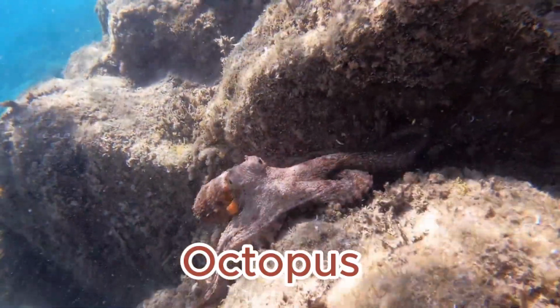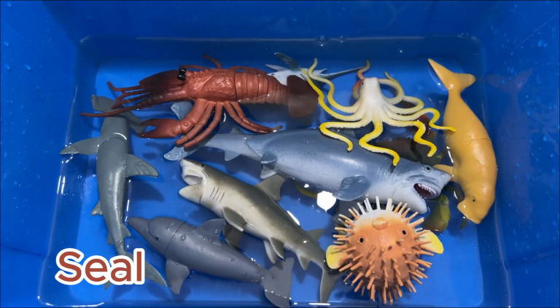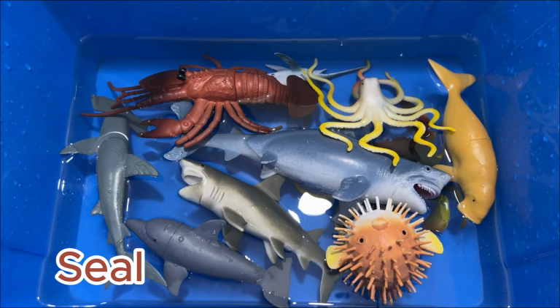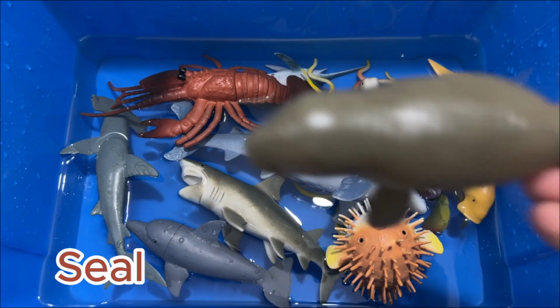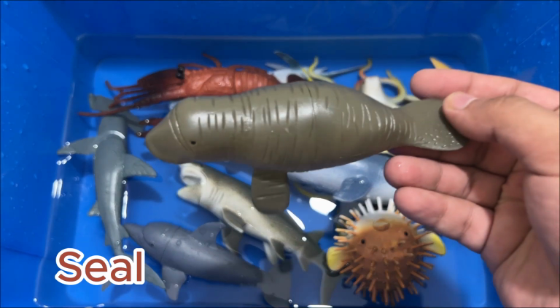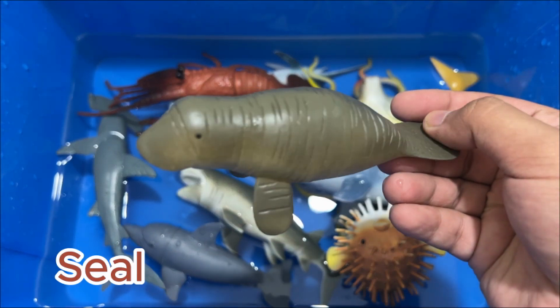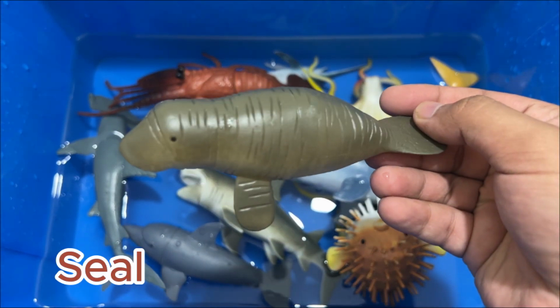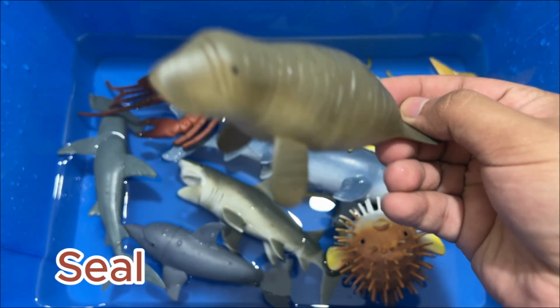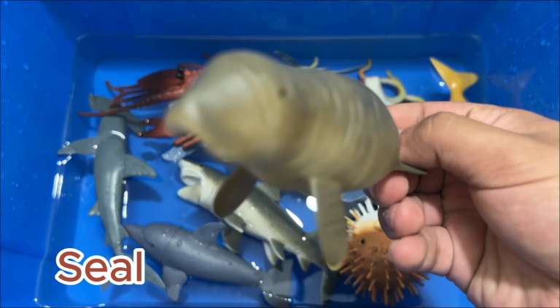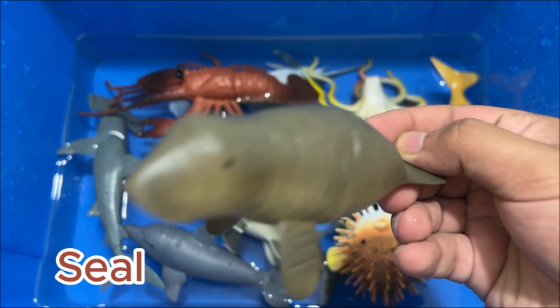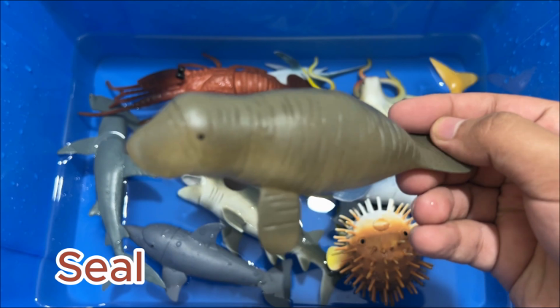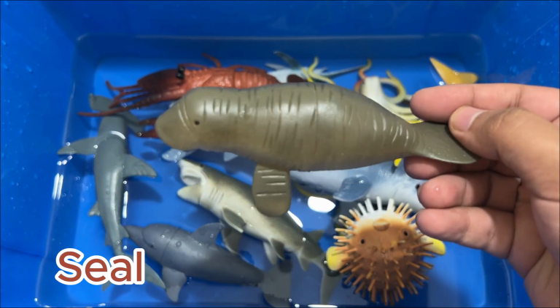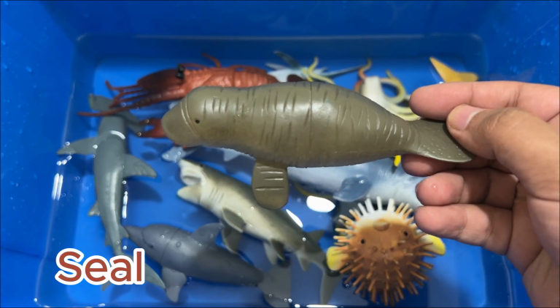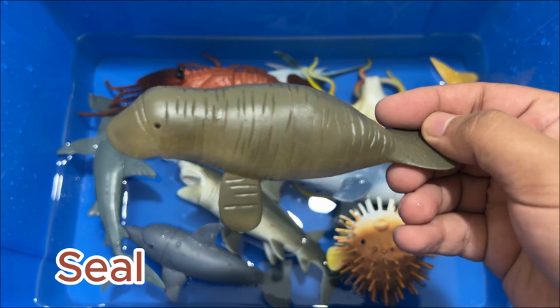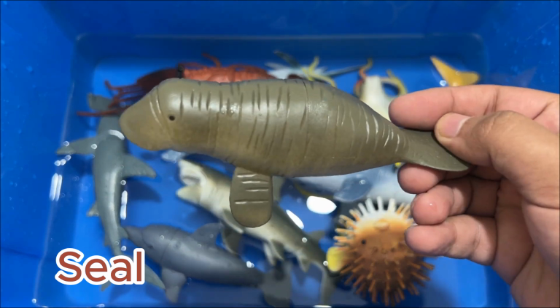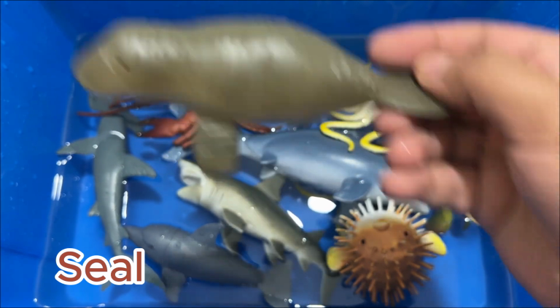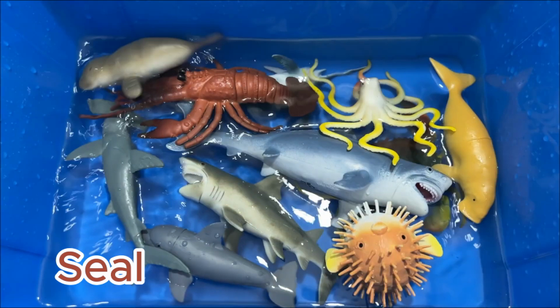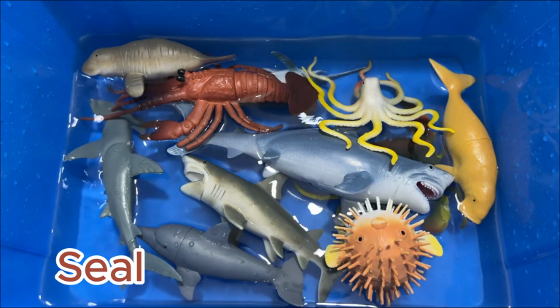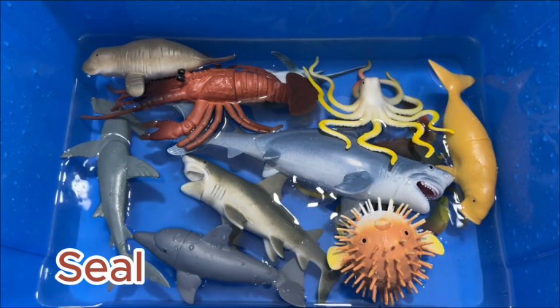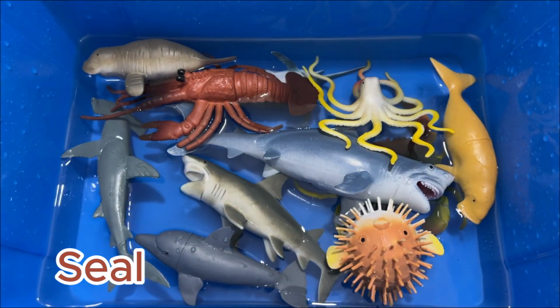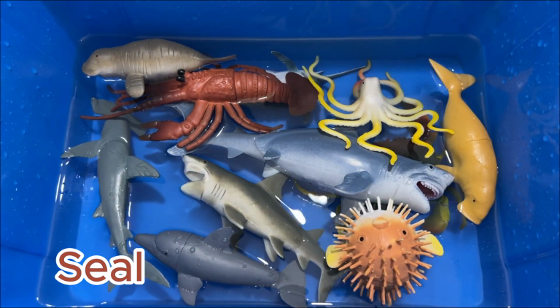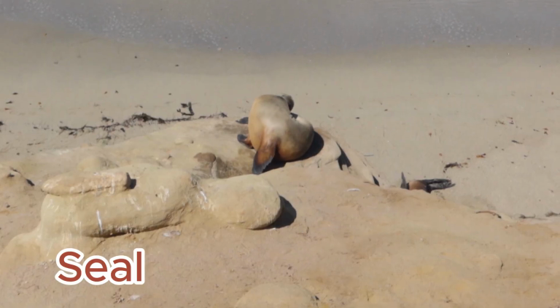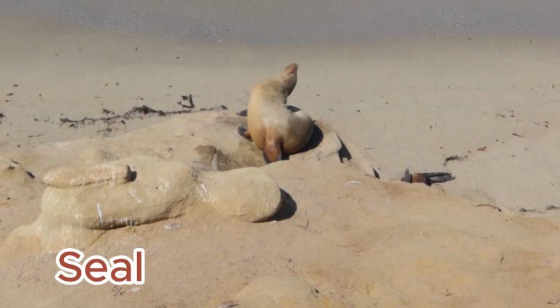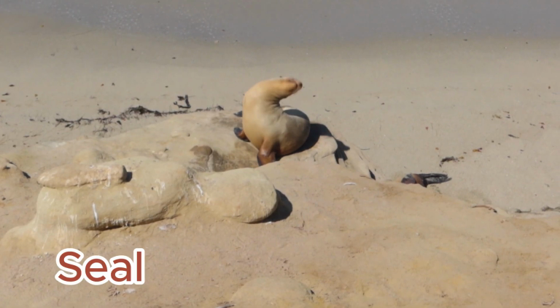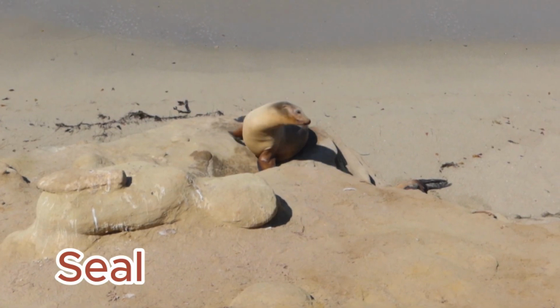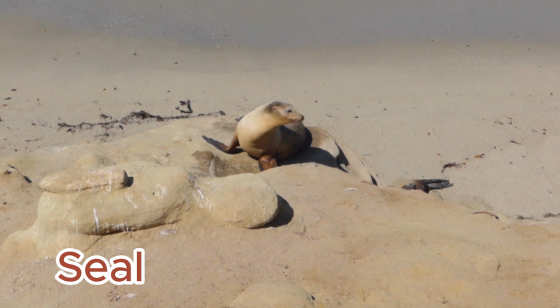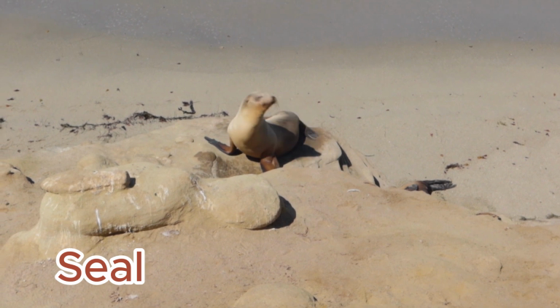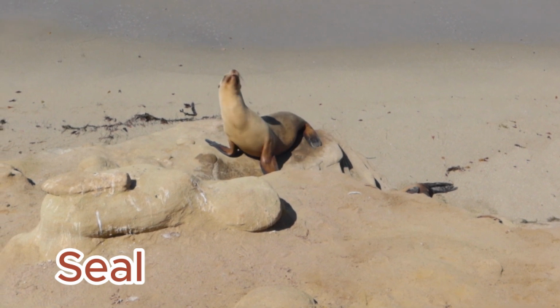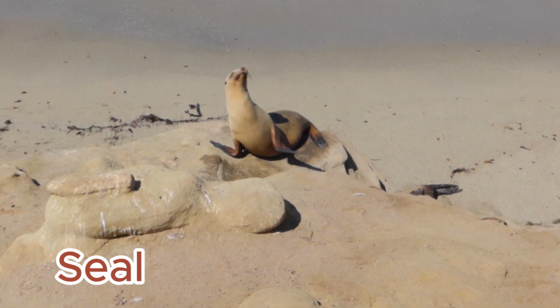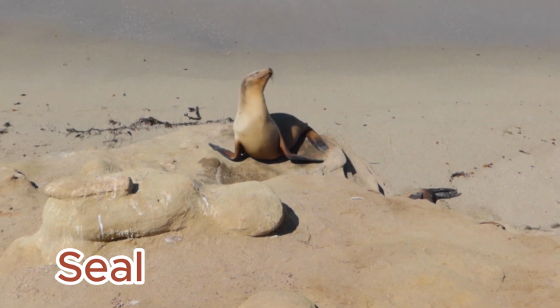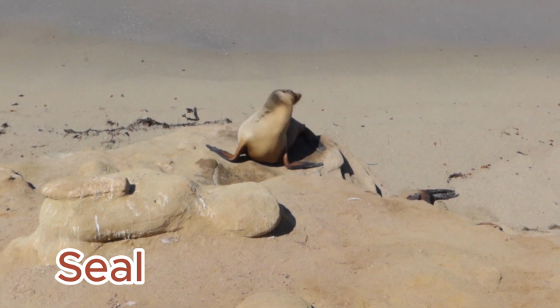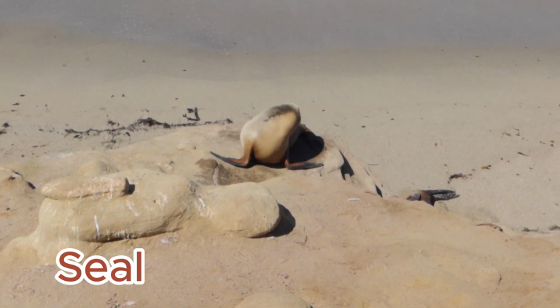Seals are related to bears, skunks, and badgers. Earless, true seals actually do have ears. The largest seal weighs more than four tons.